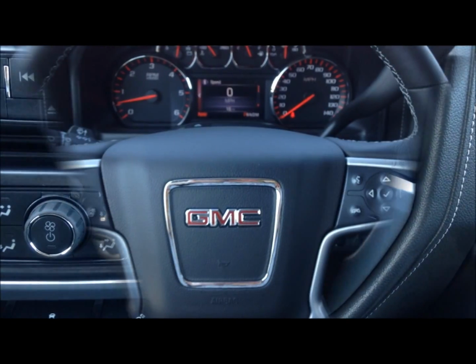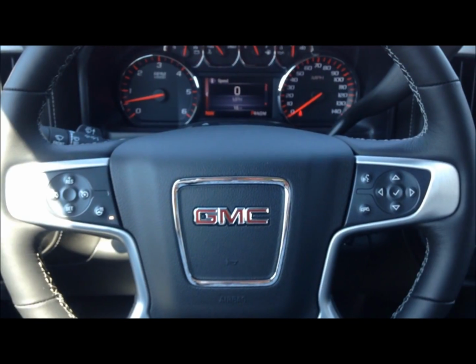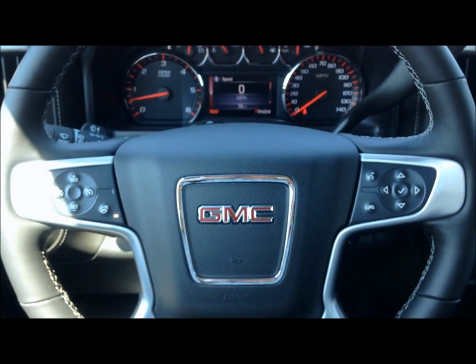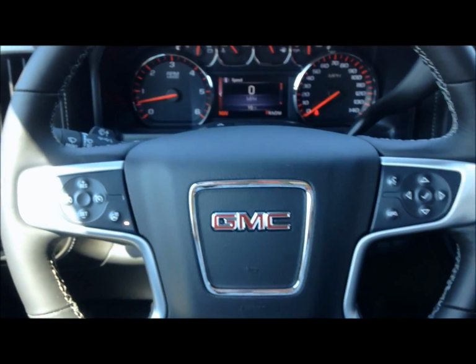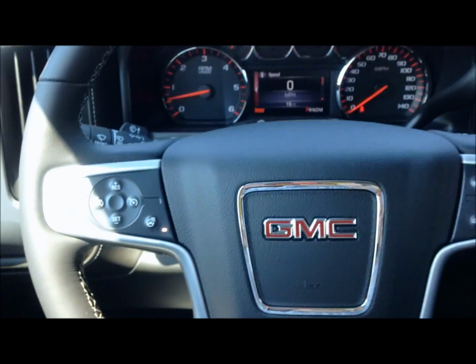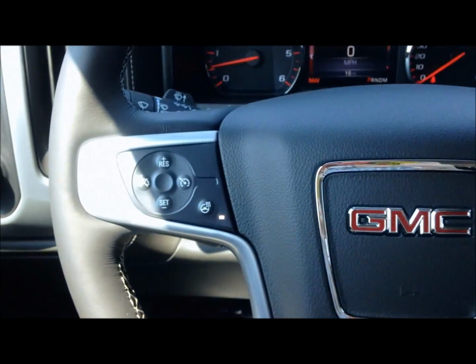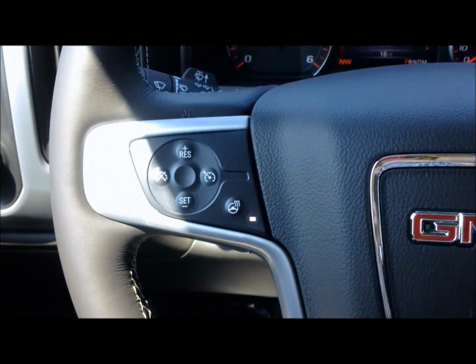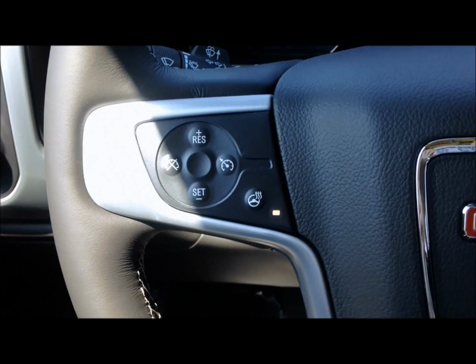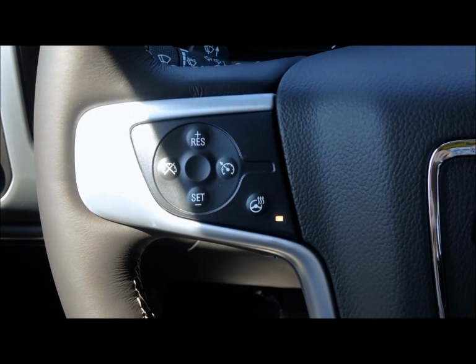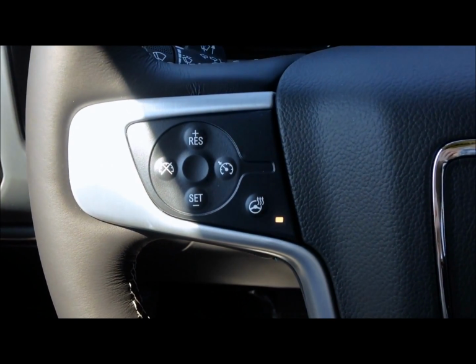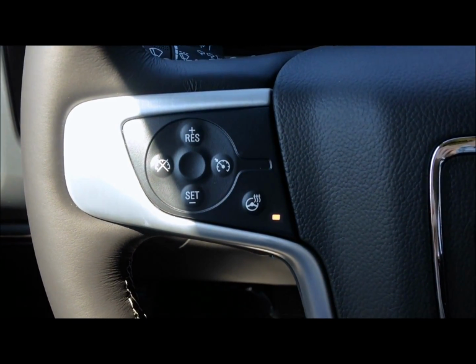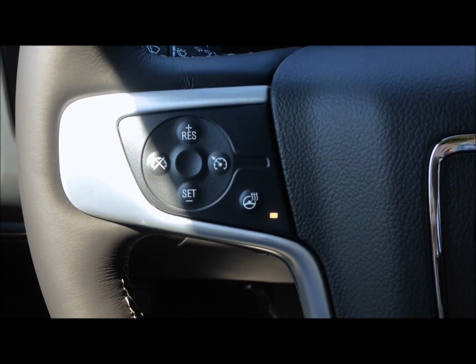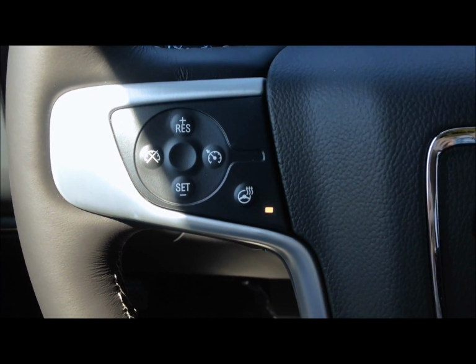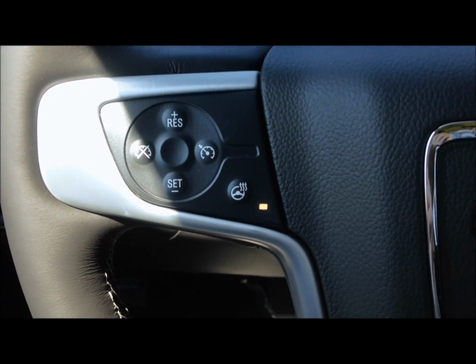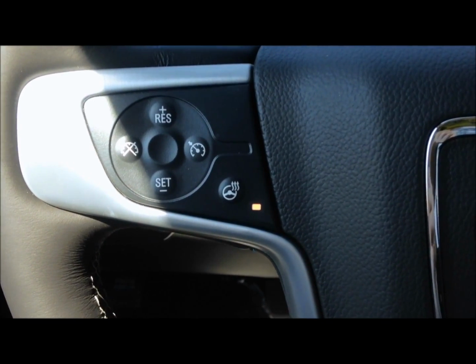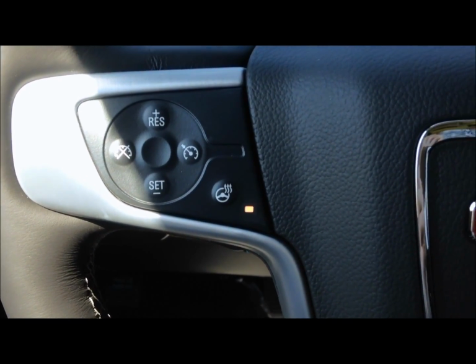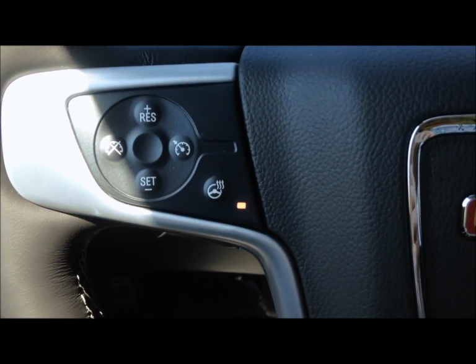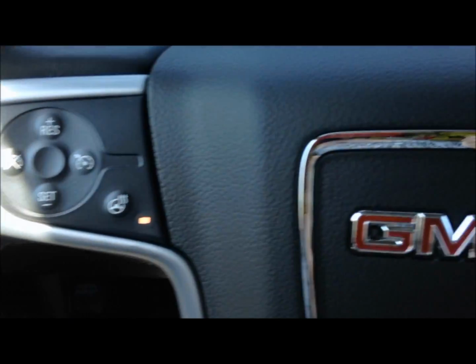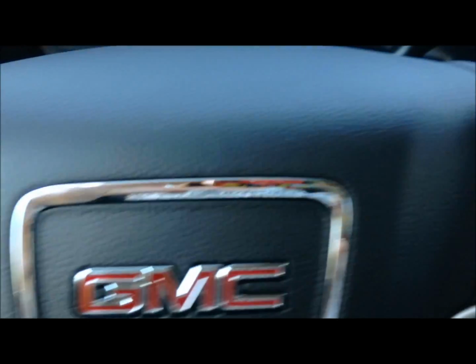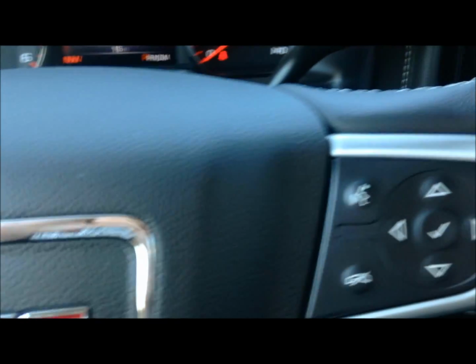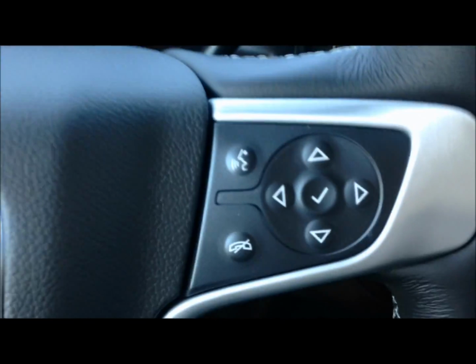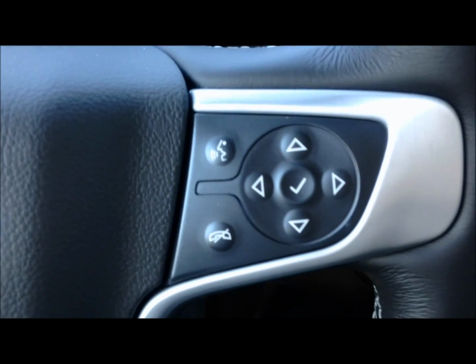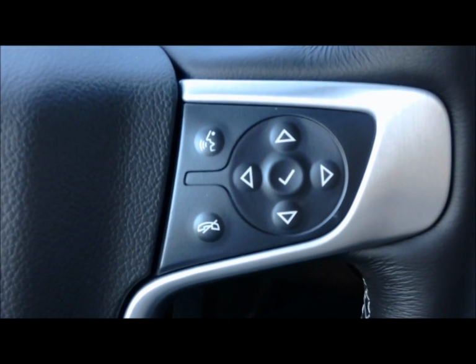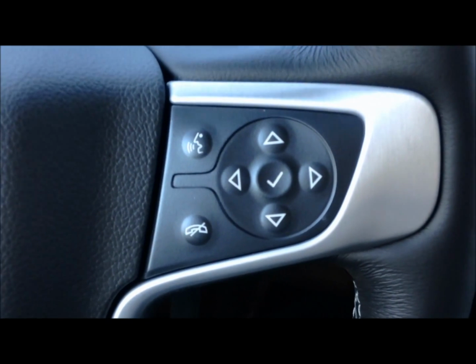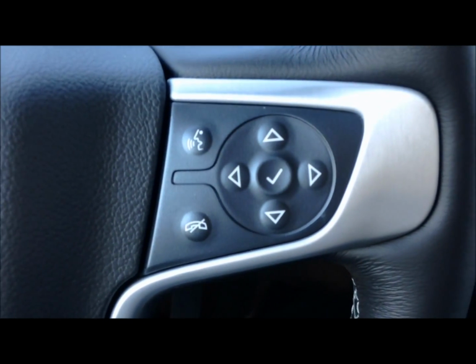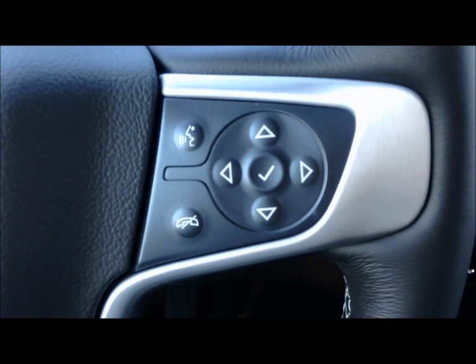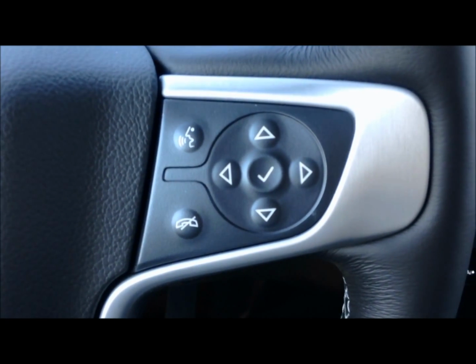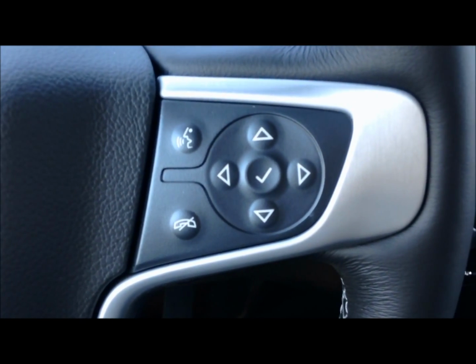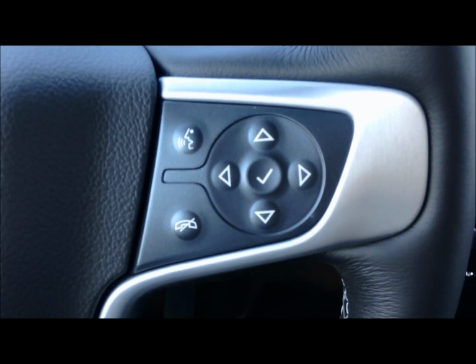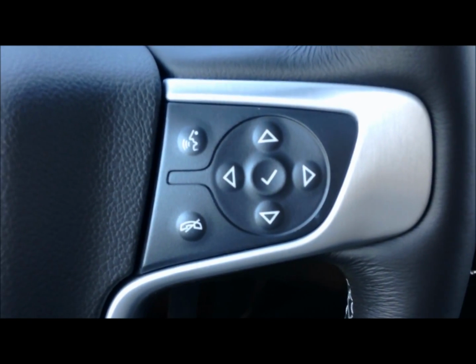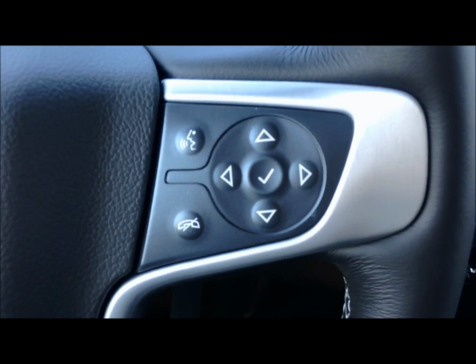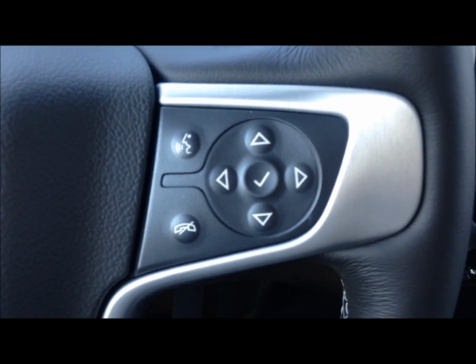Located on the steering wheel, on the left-hand side you will find your cruise control settings, as well as your heated steering wheel controls. And on the right-hand side, you will find your hands-free calling controls, as well as your driver information center controls.